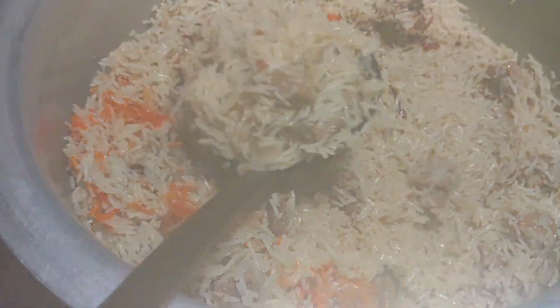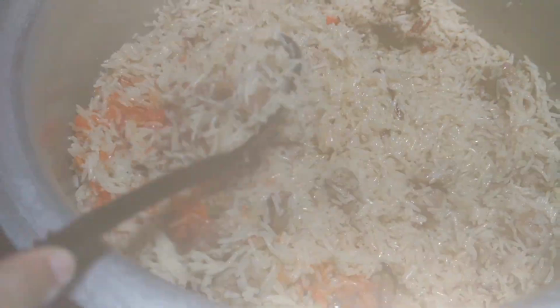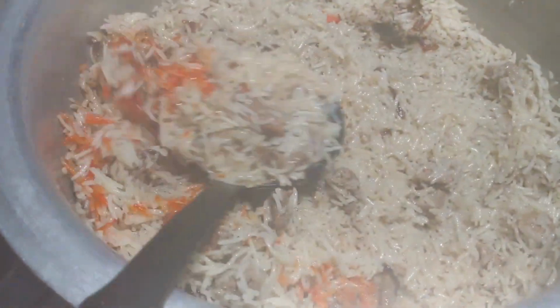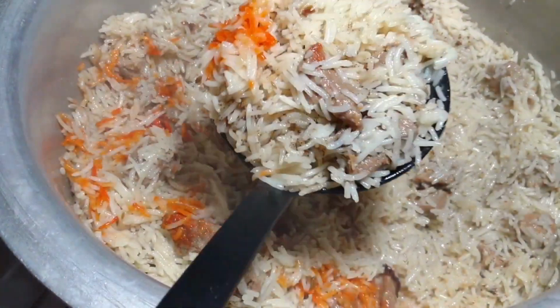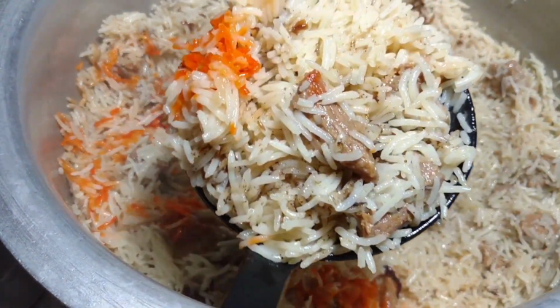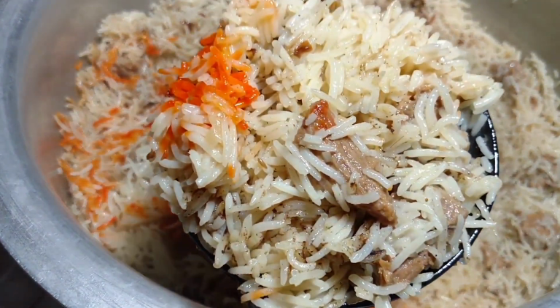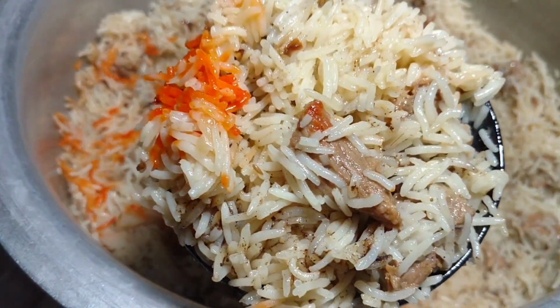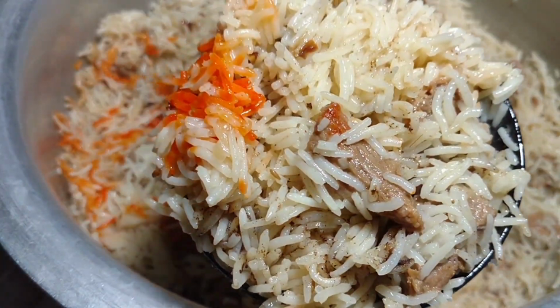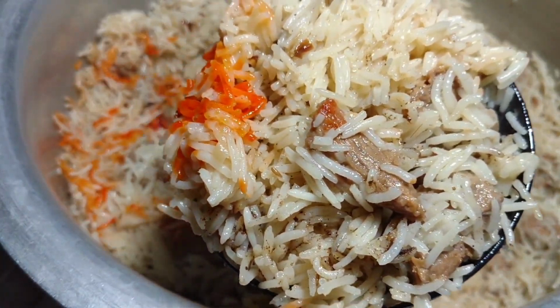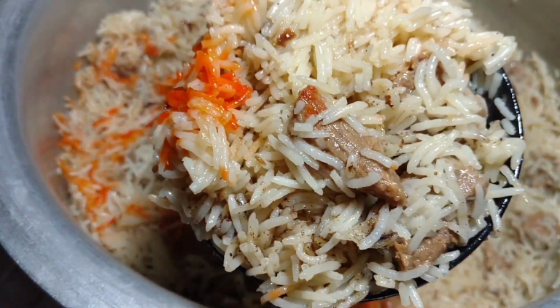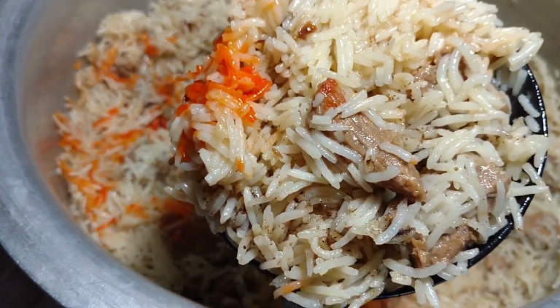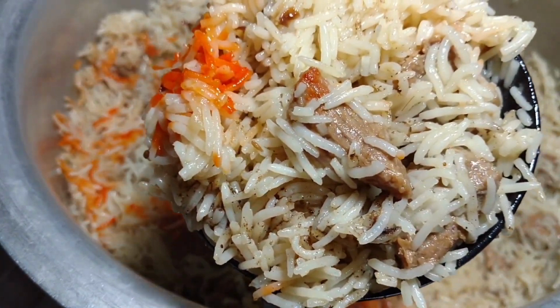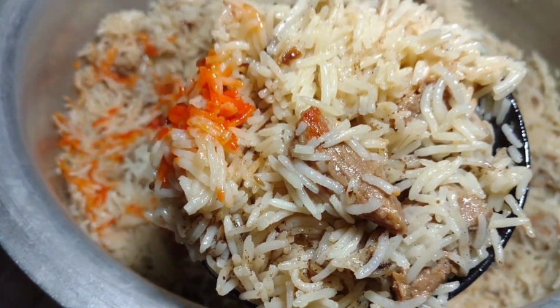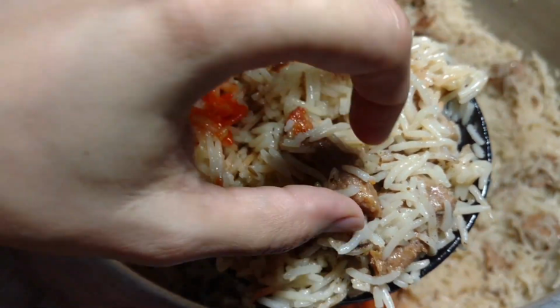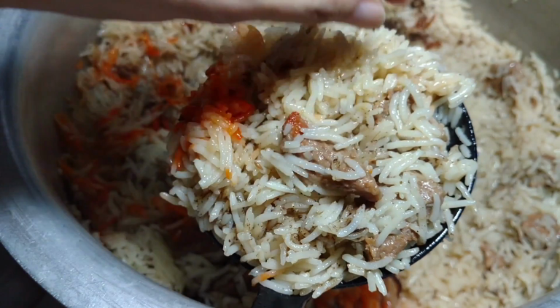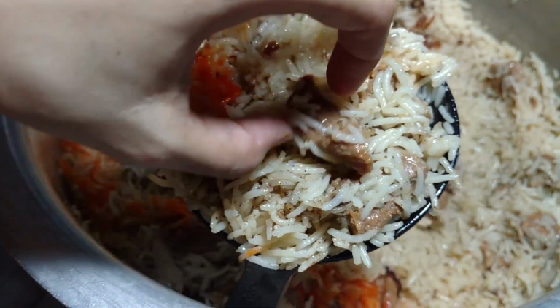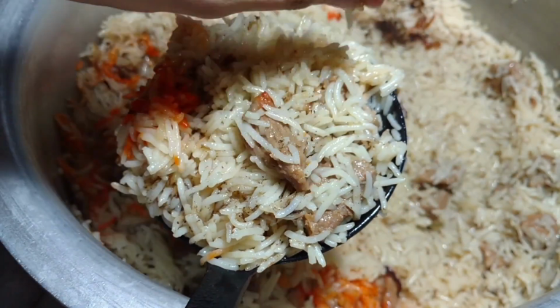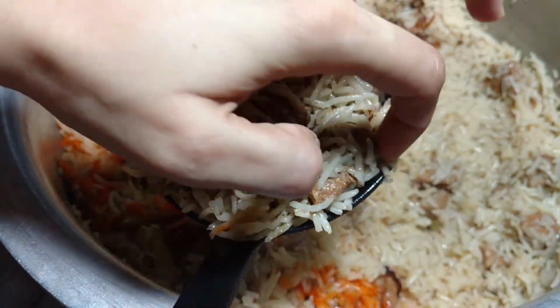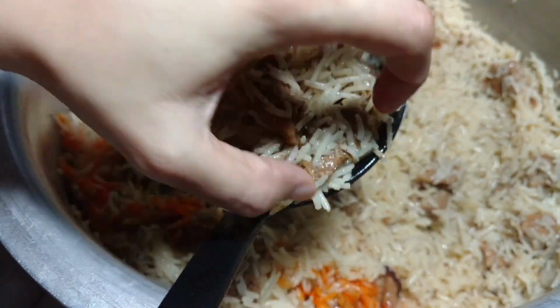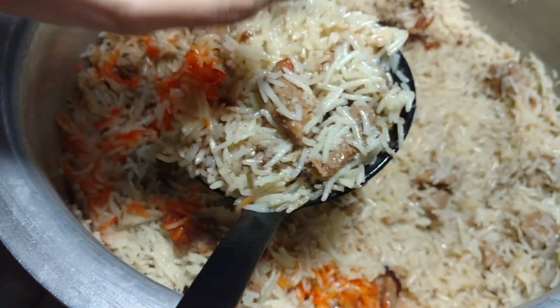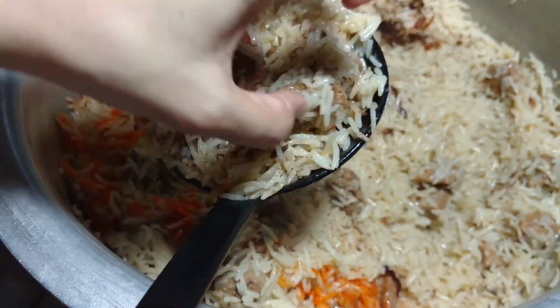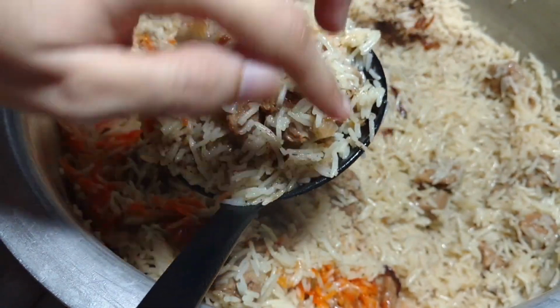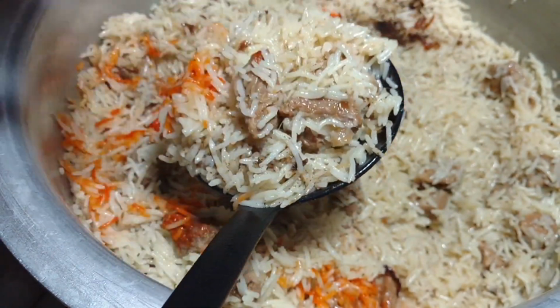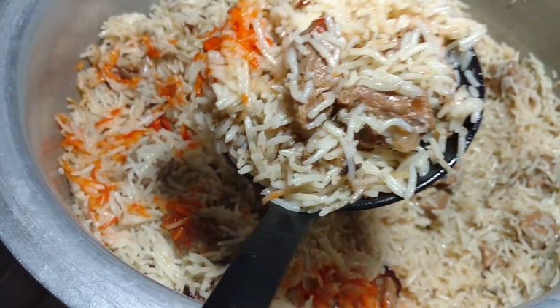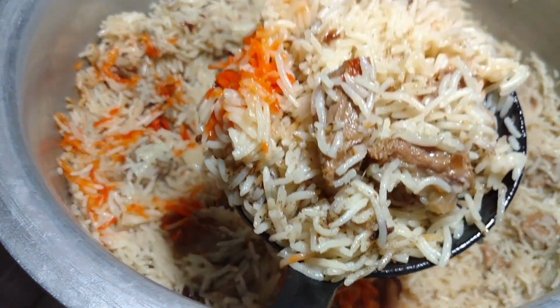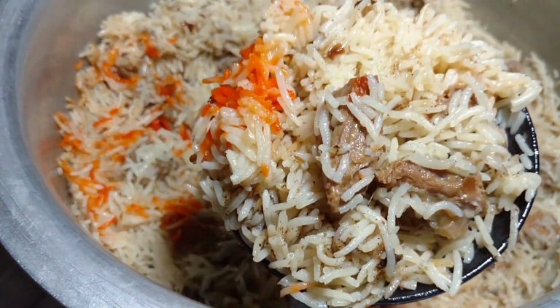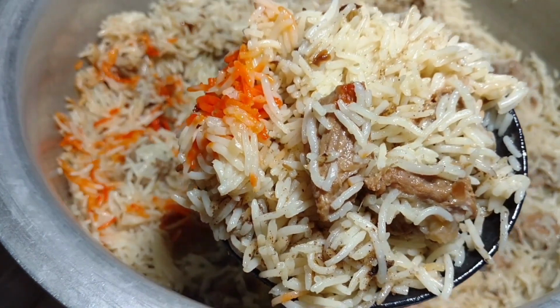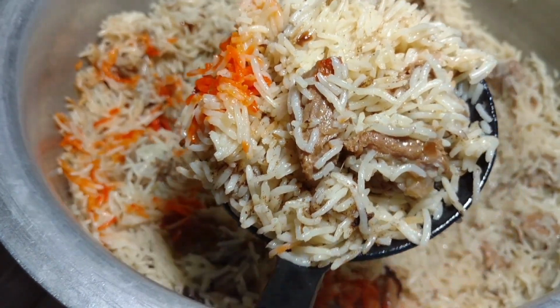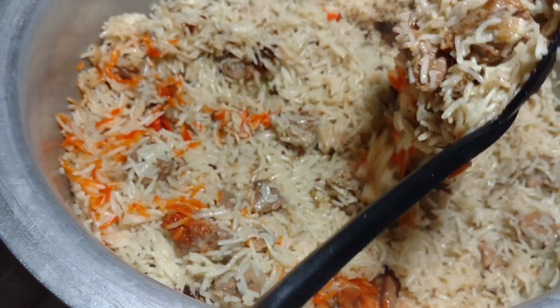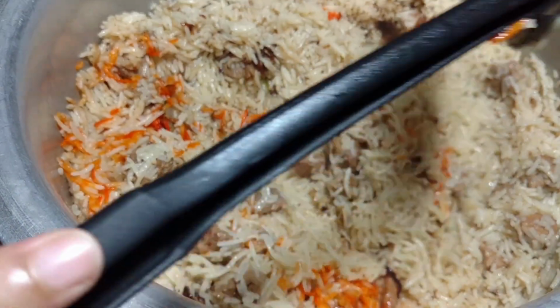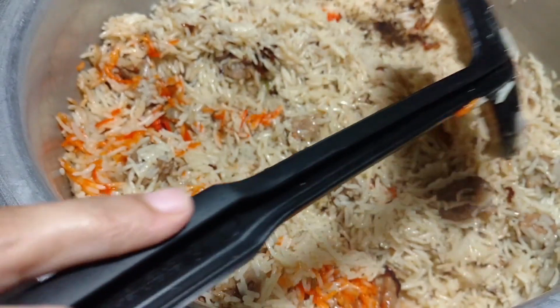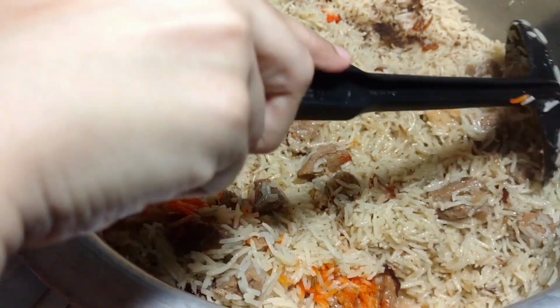The beef and pulao looks good. It is so delicious. You must try it.